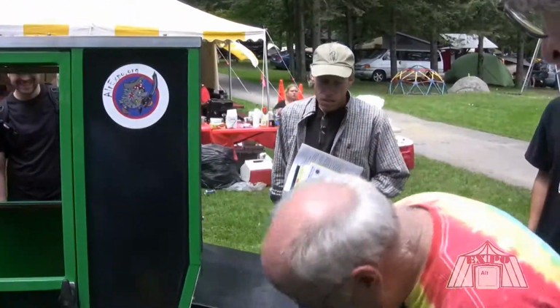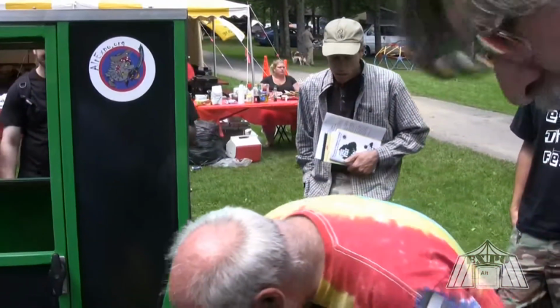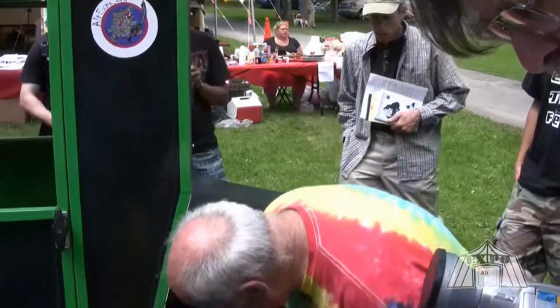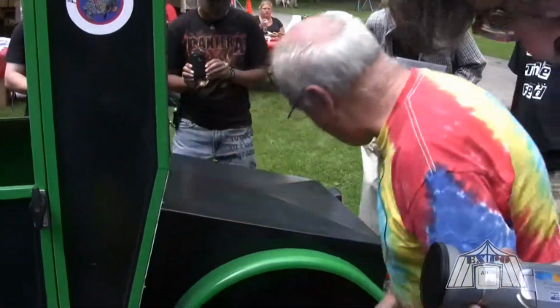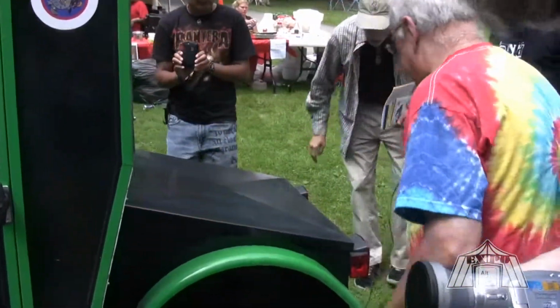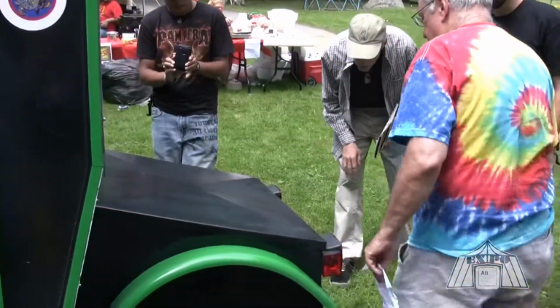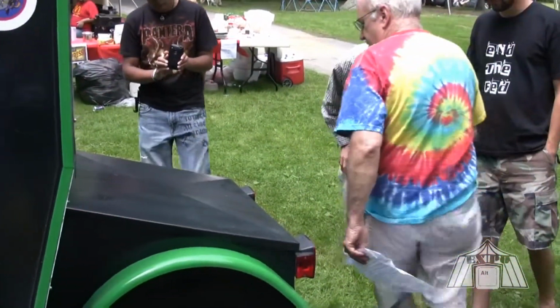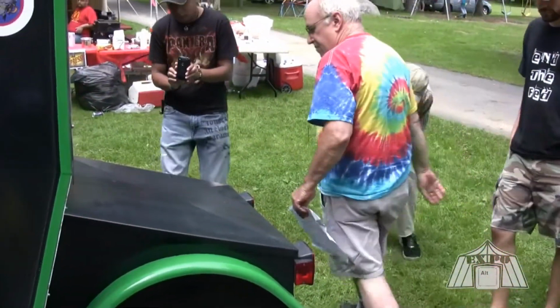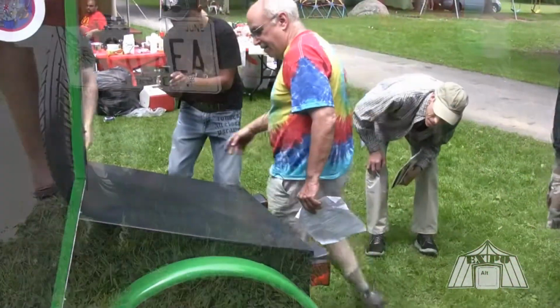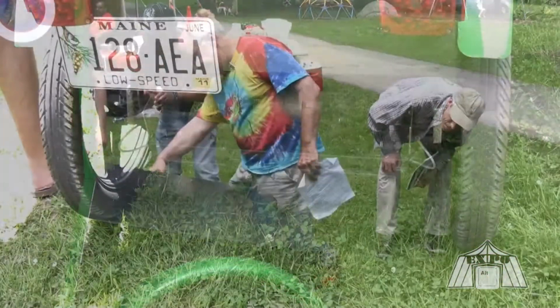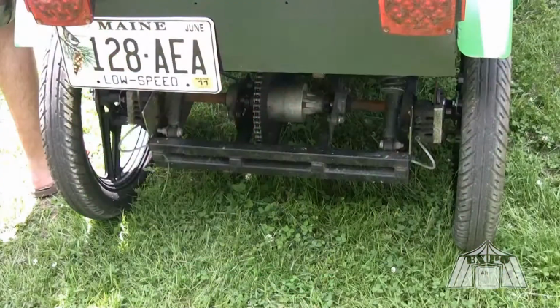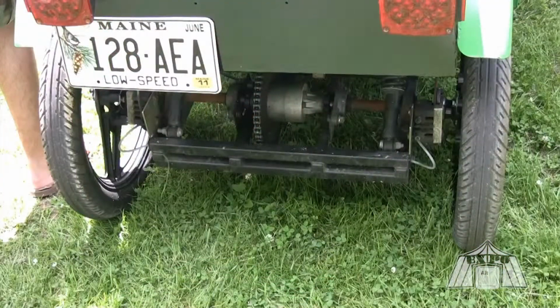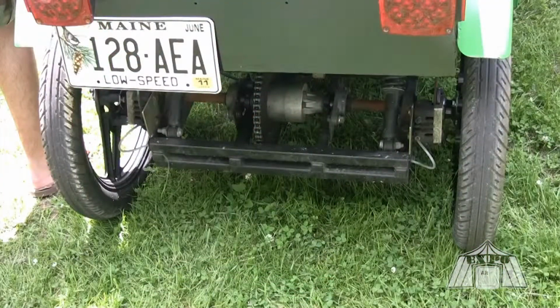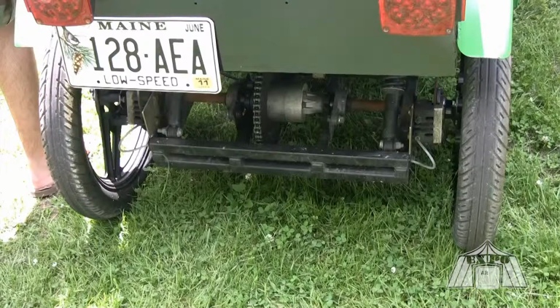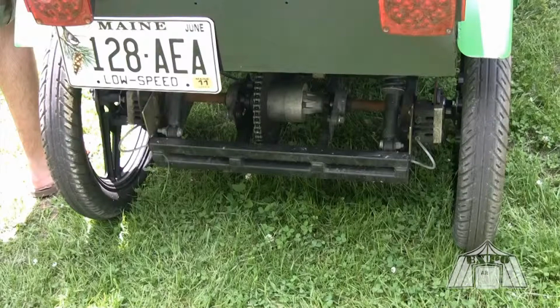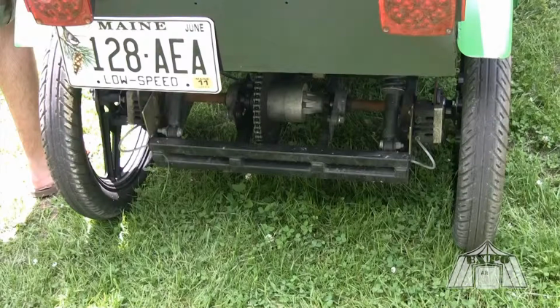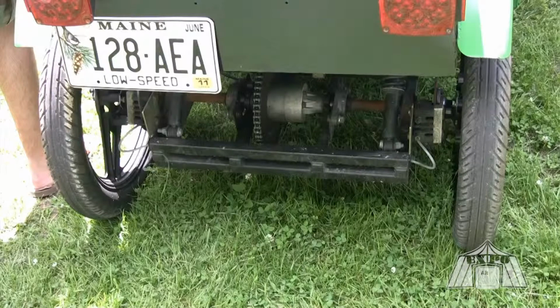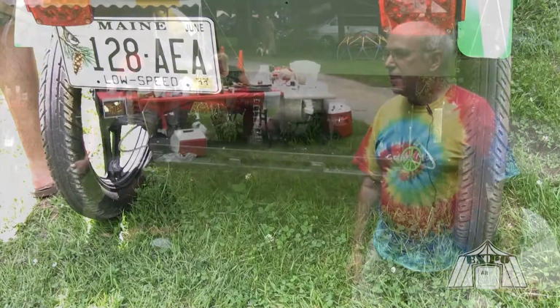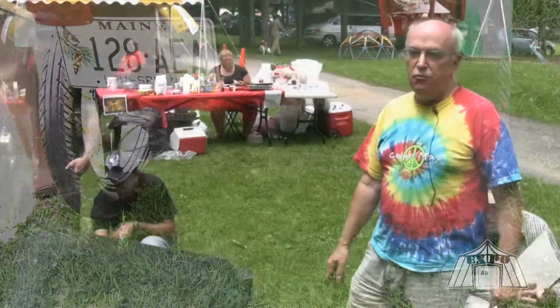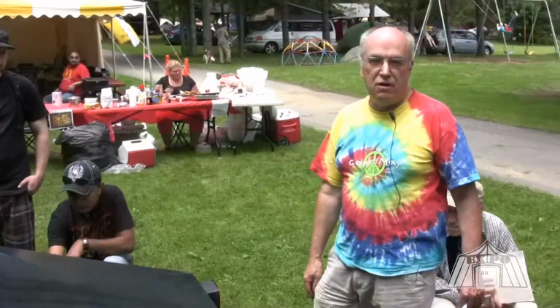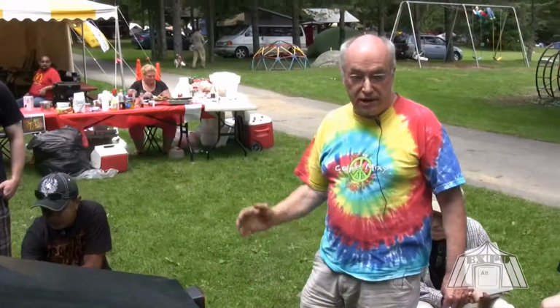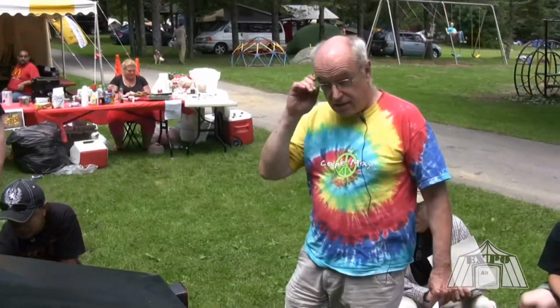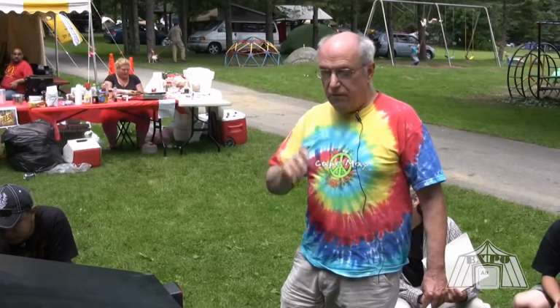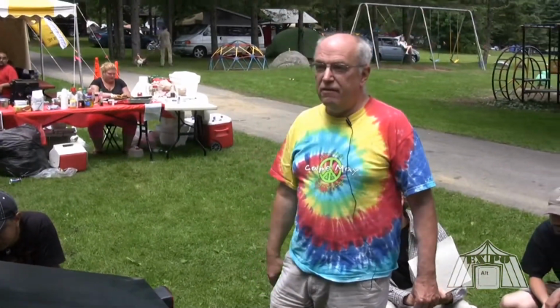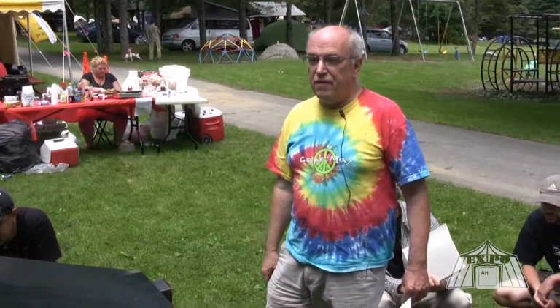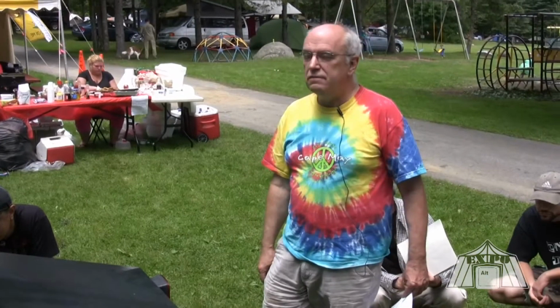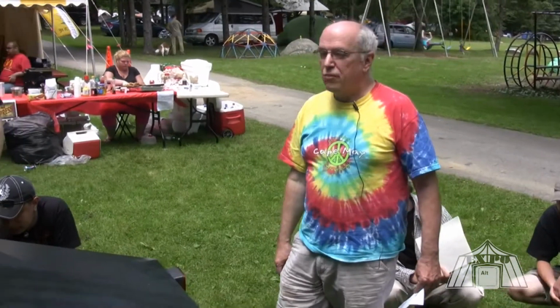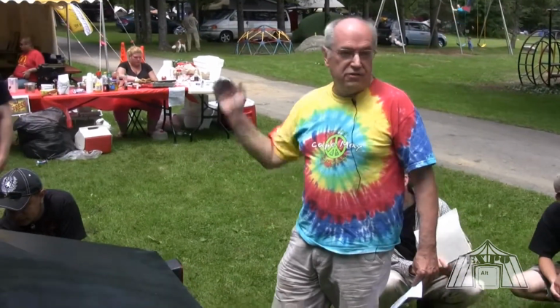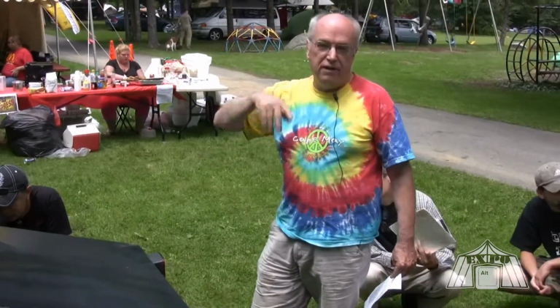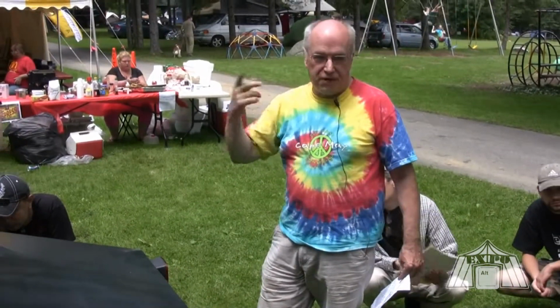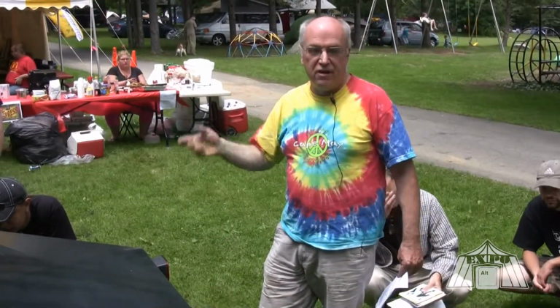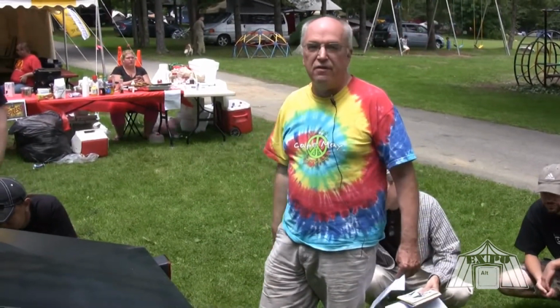It has a big heavy 15-horsepower electric motor here. It's a field-wound motor, so it has regenerative braking — when you go downhill it recharges the batteries.